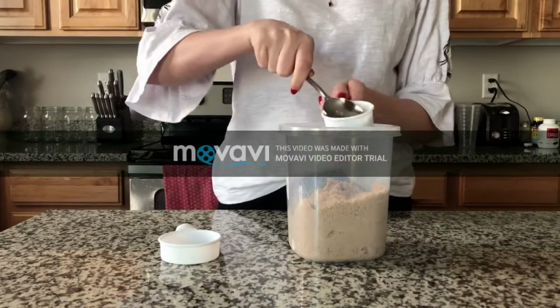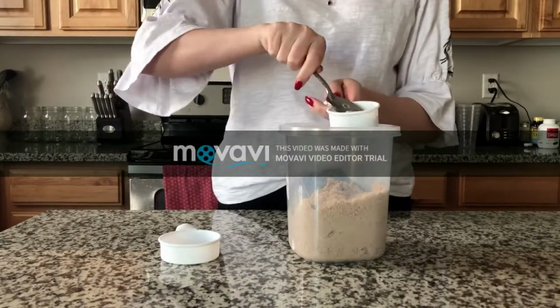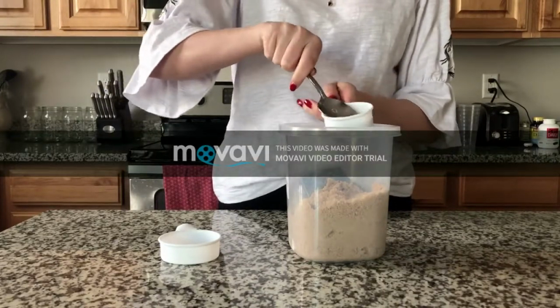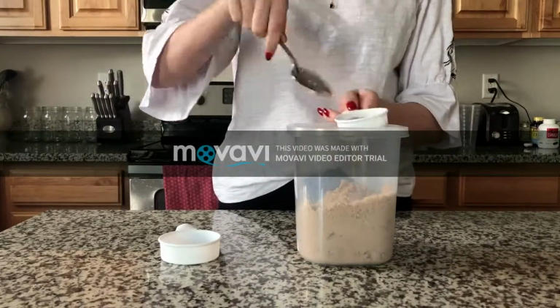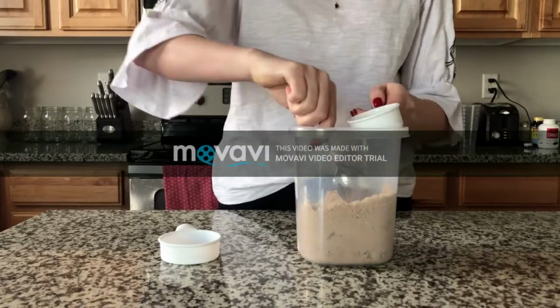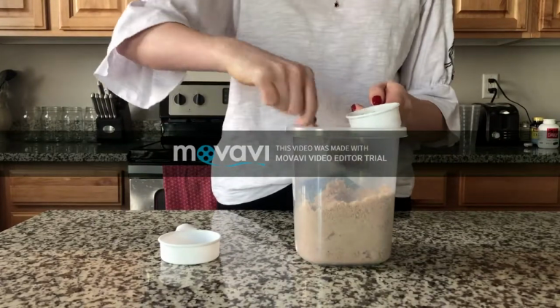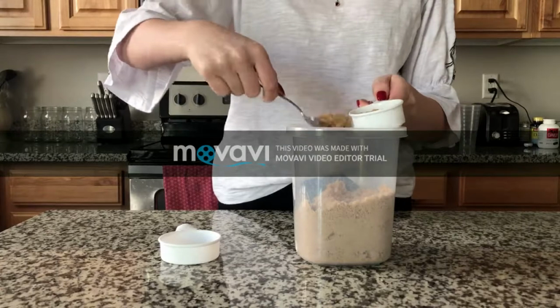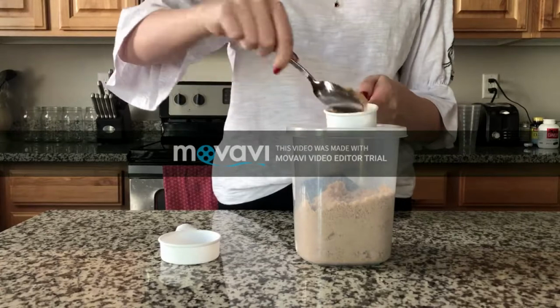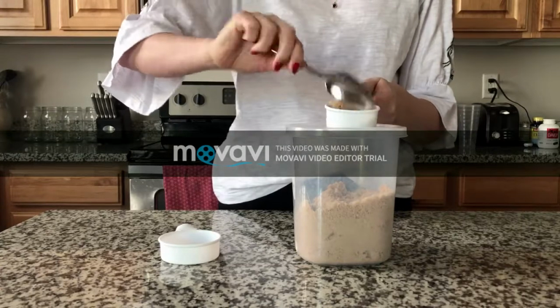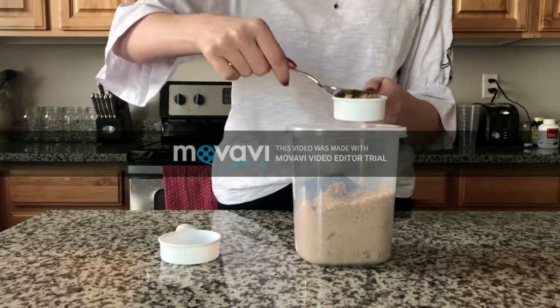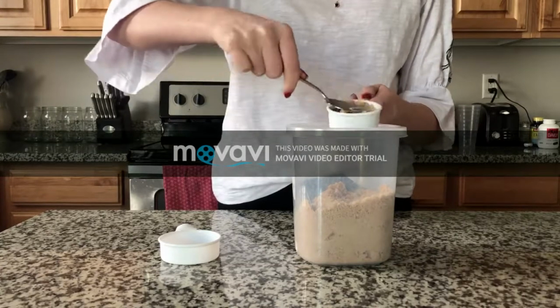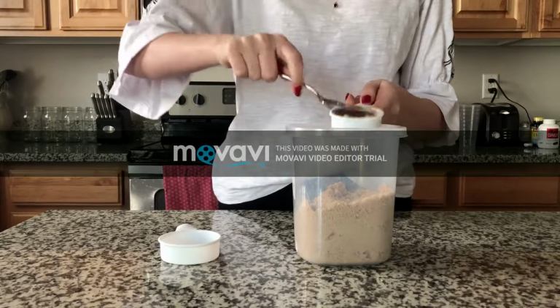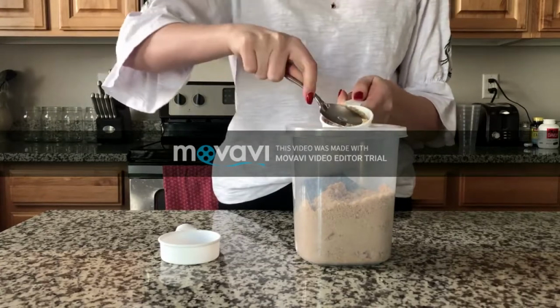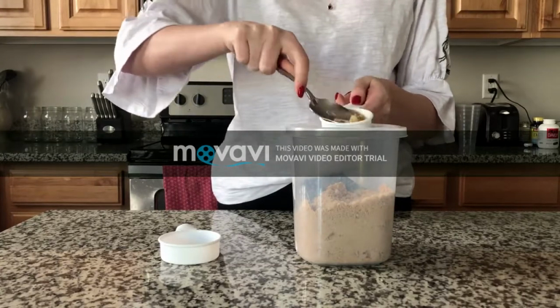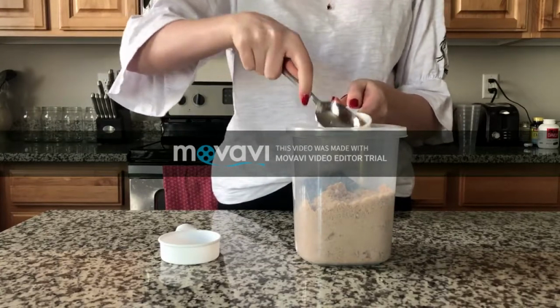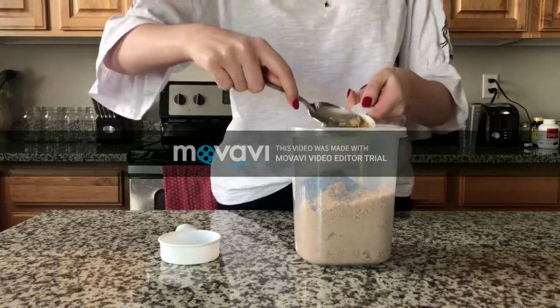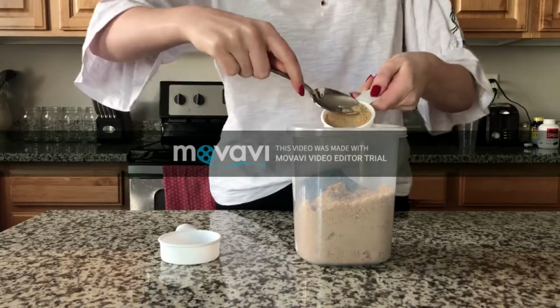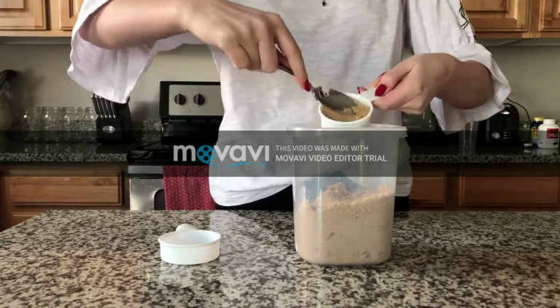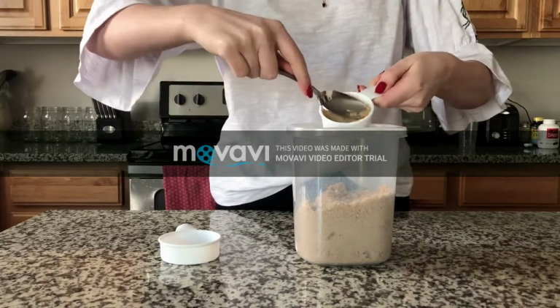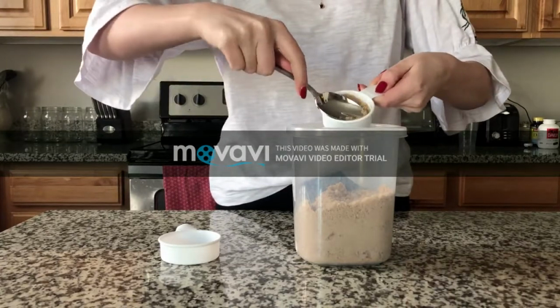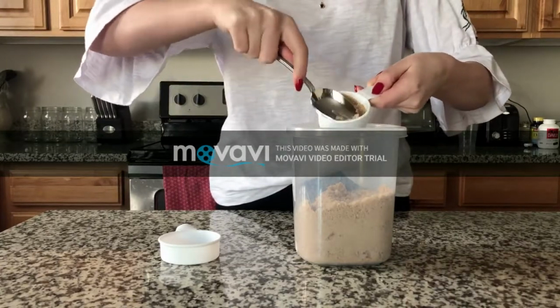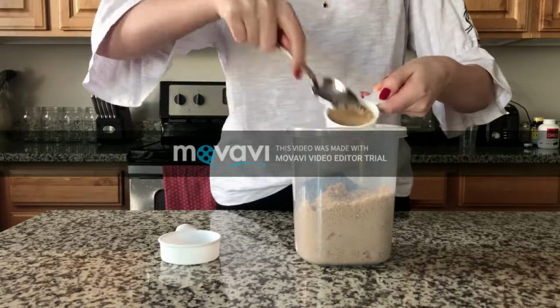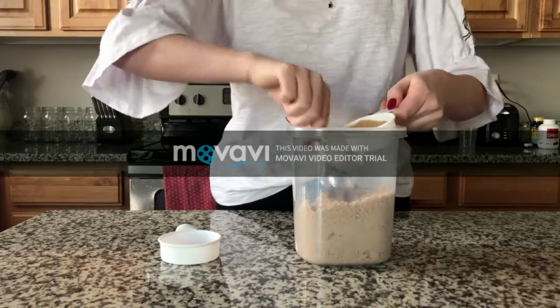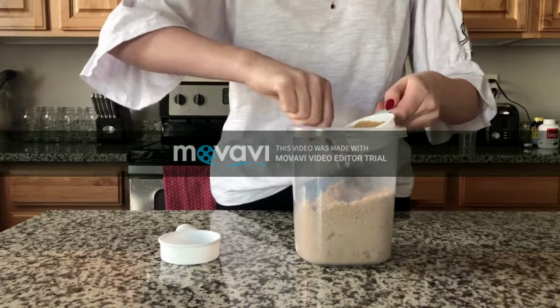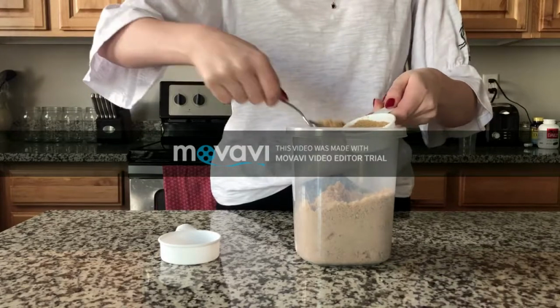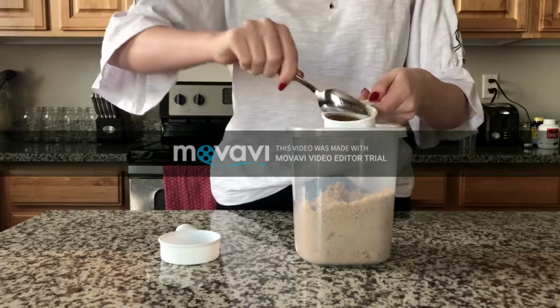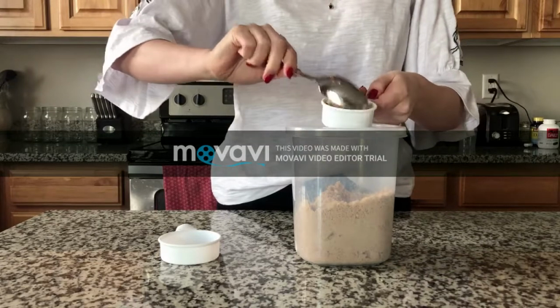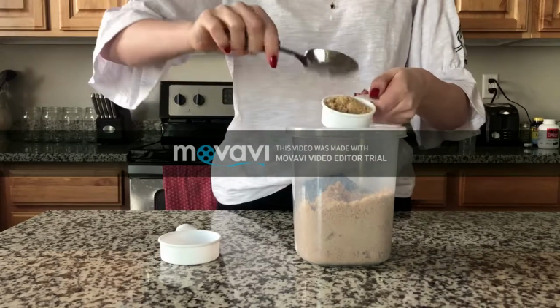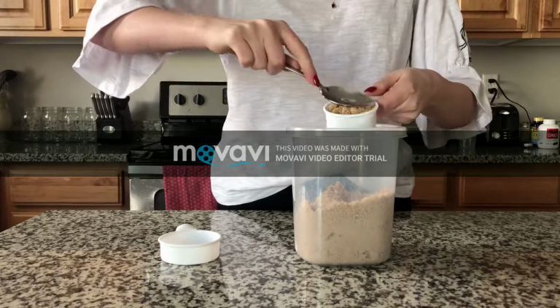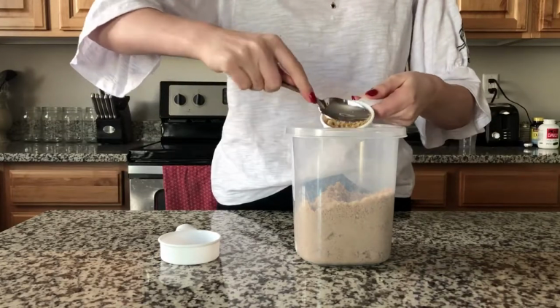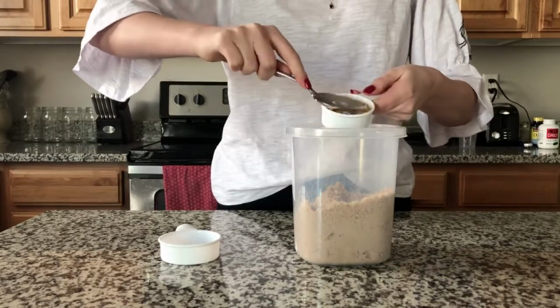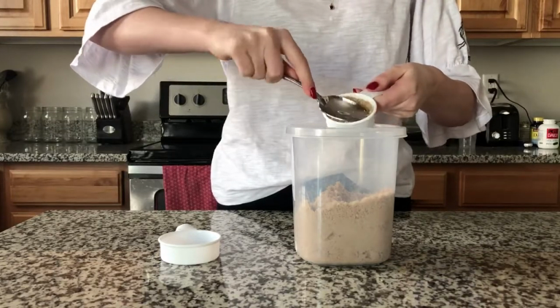Brown sugar is measured differently than plain white sugar. With brown sugar, you do want to pack it down. Scoop in the sugar and pack it down with a spoon really tightly.